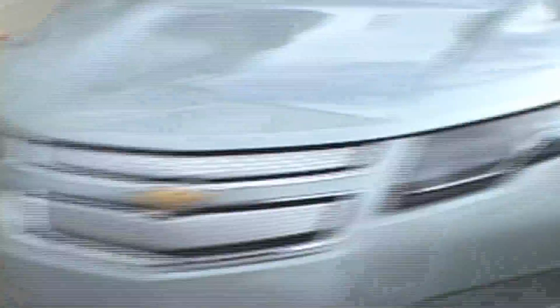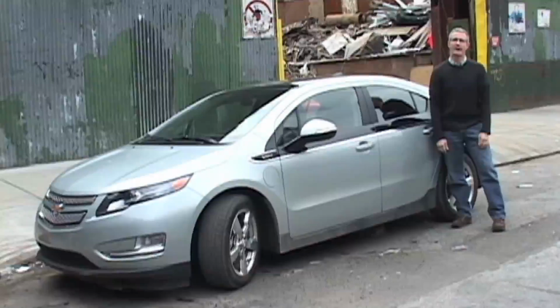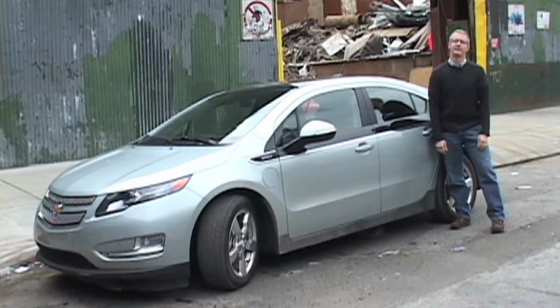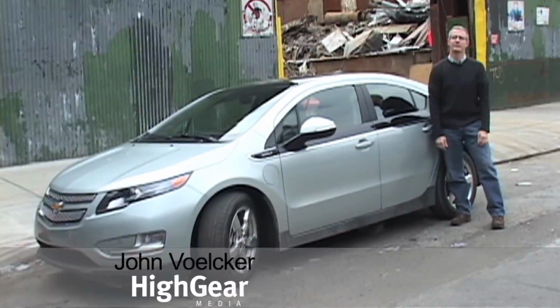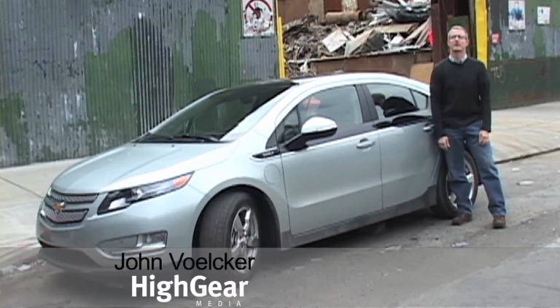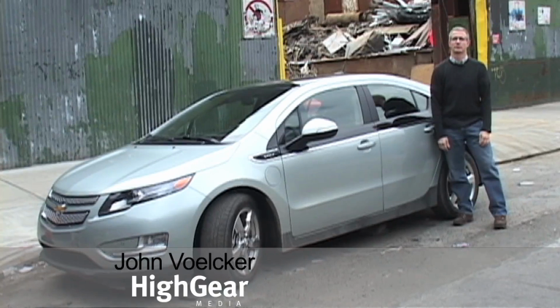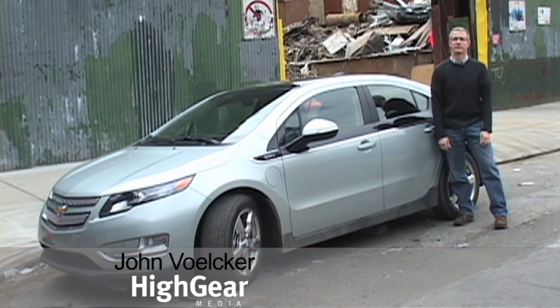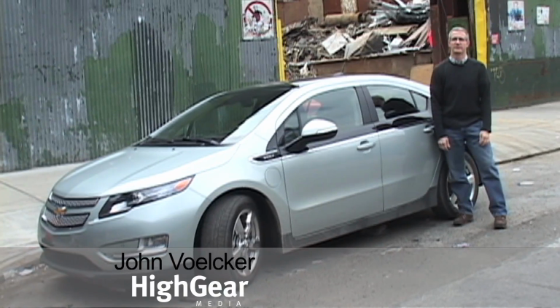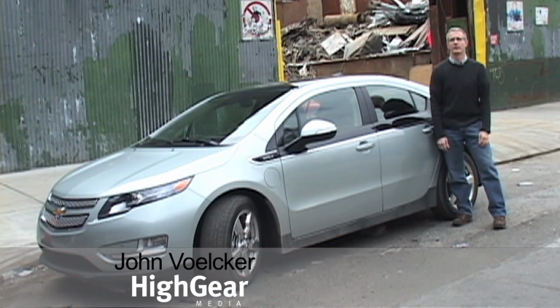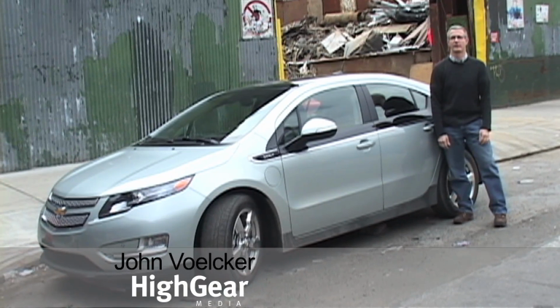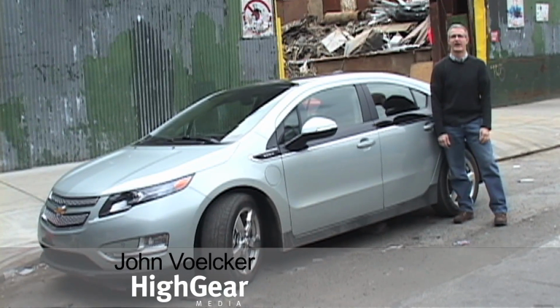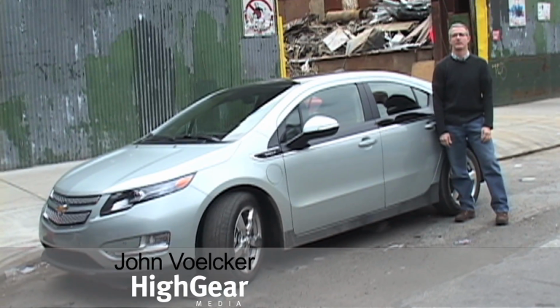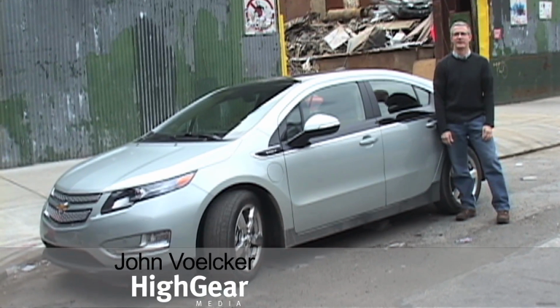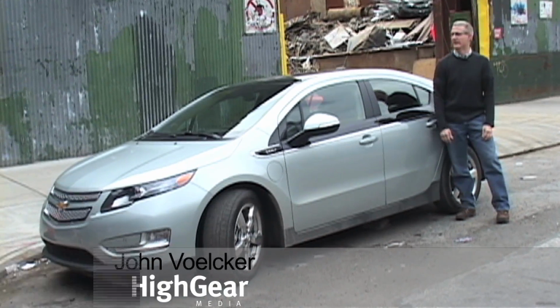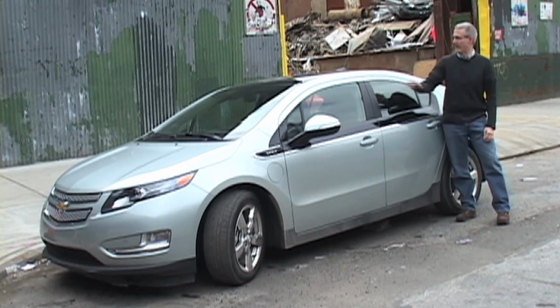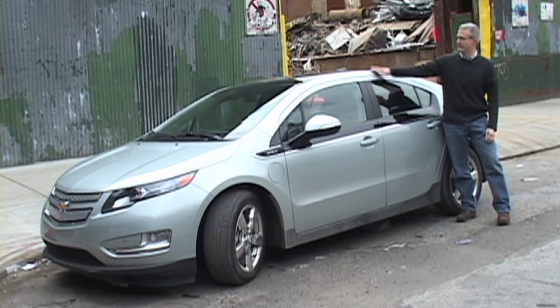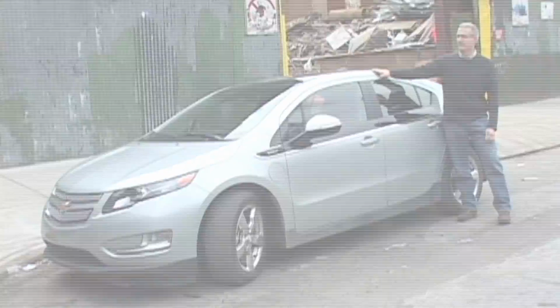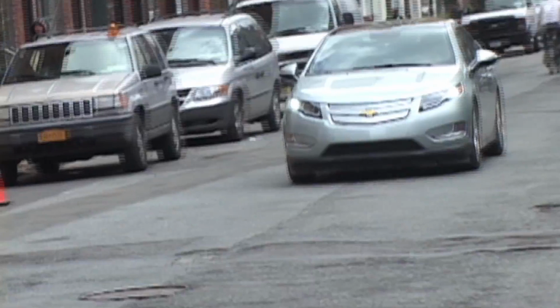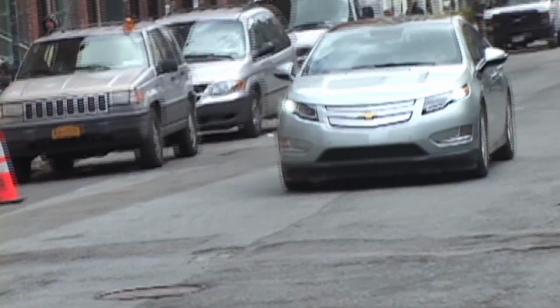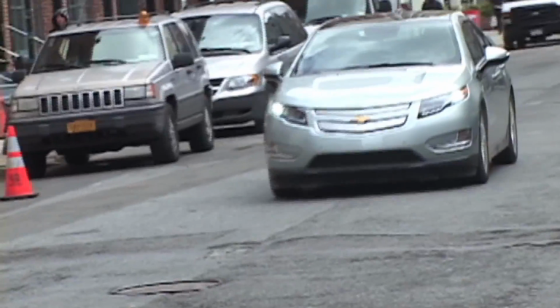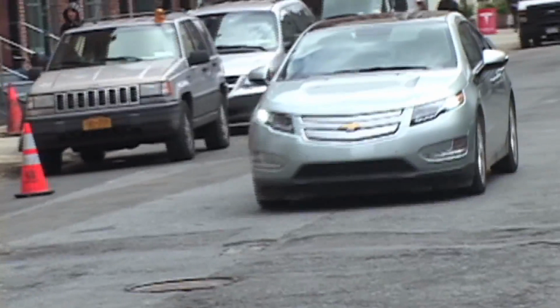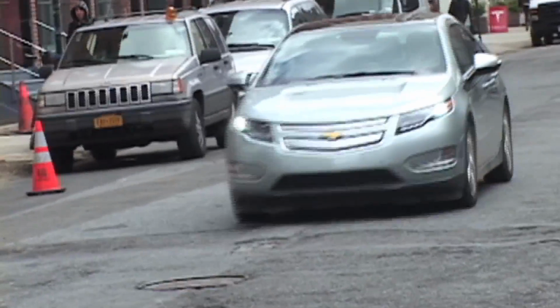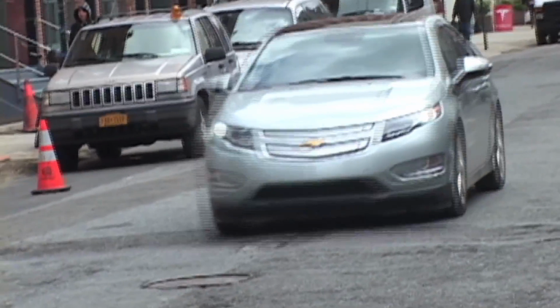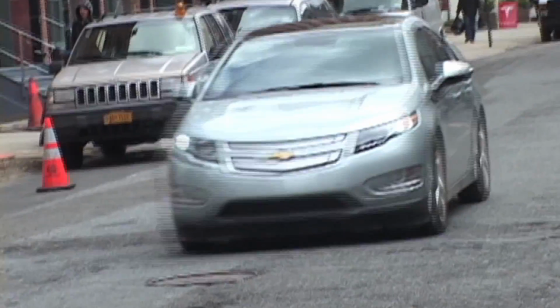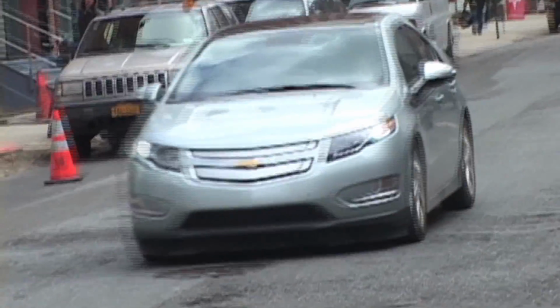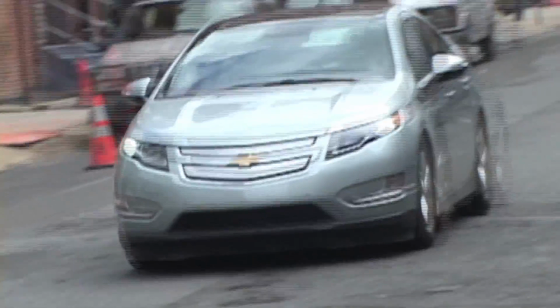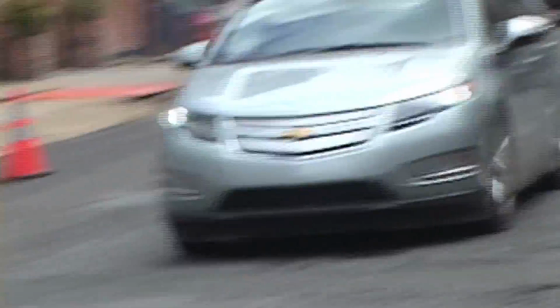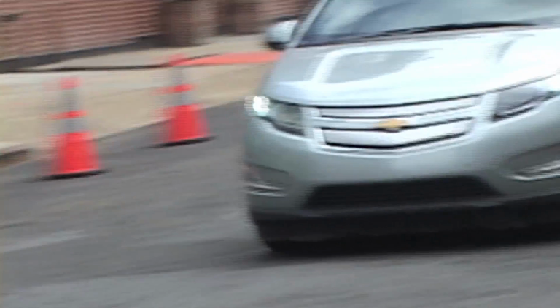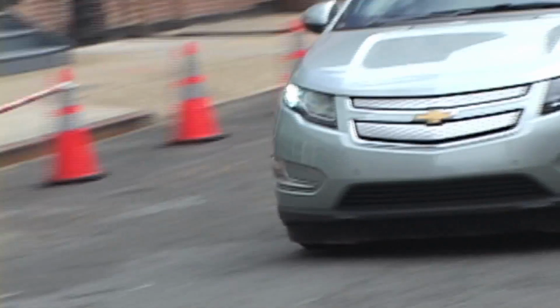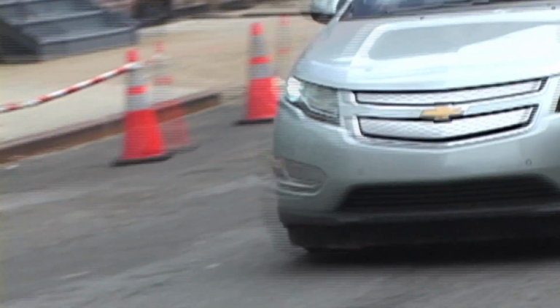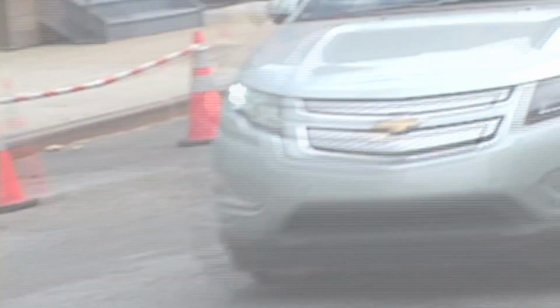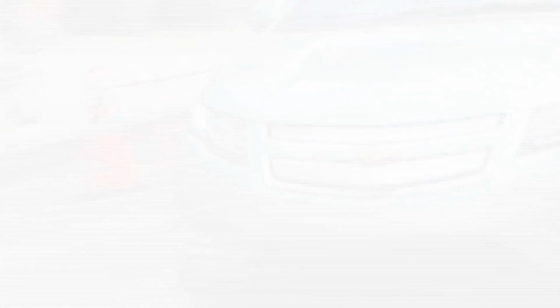Hi, I'm John Volker, Senior Editor at Hi-Gear Media, and this is the 2011 Chevrolet Volt Range Extended Electric Car.